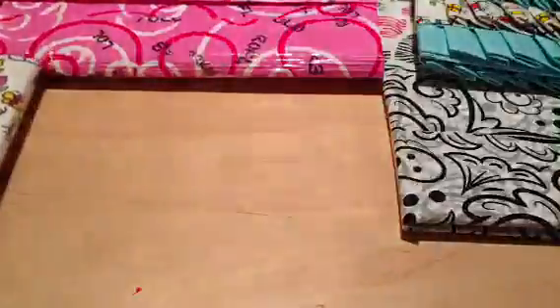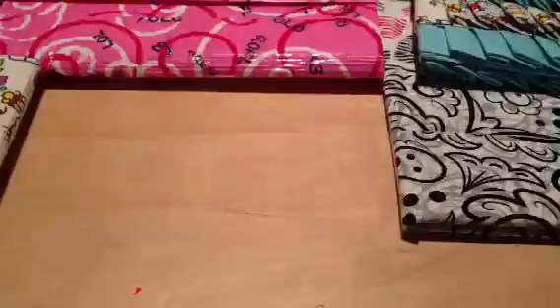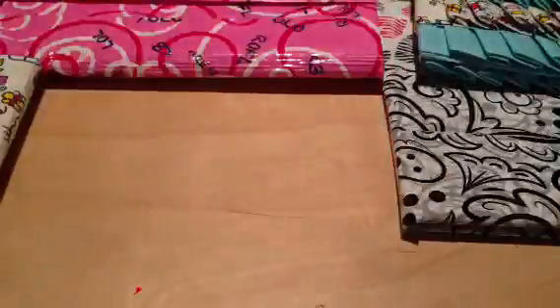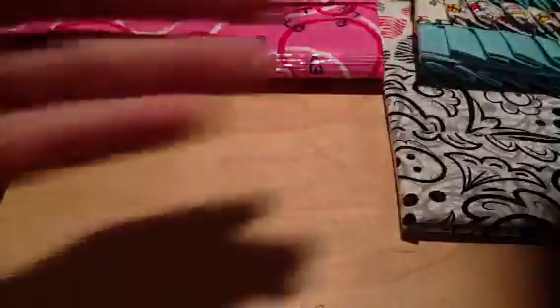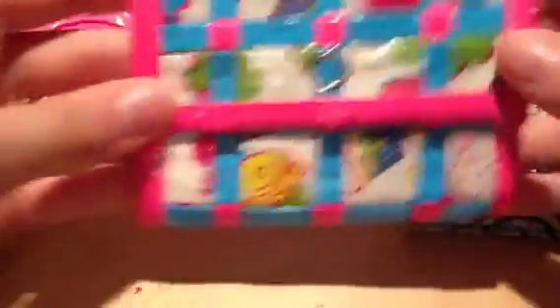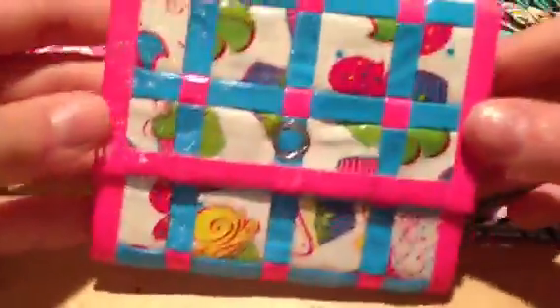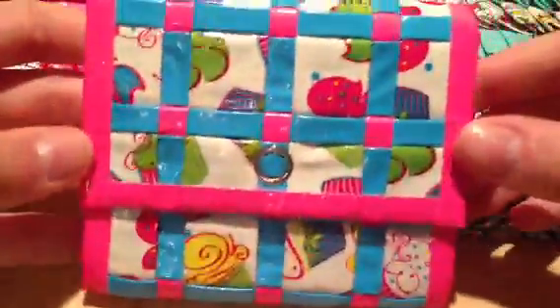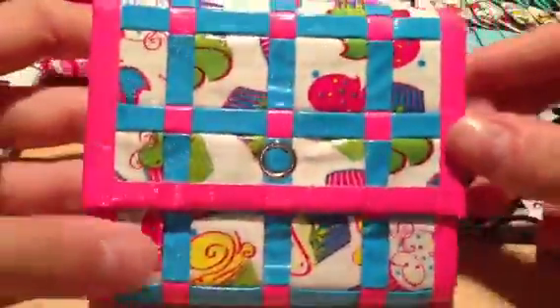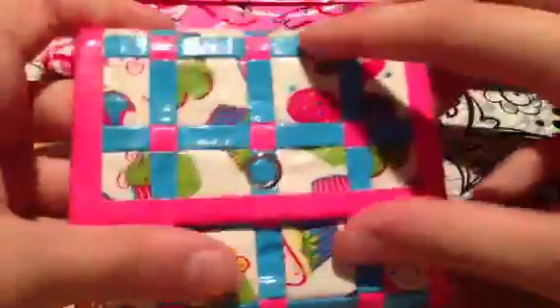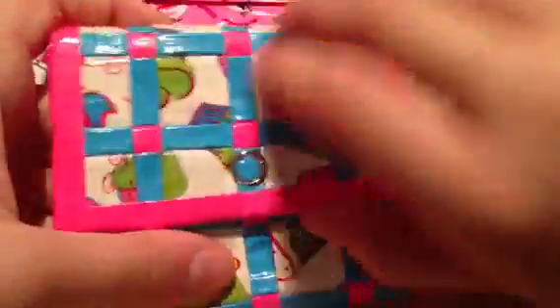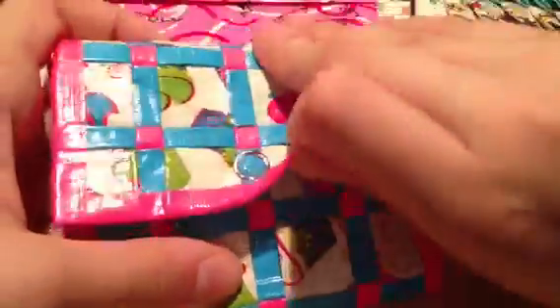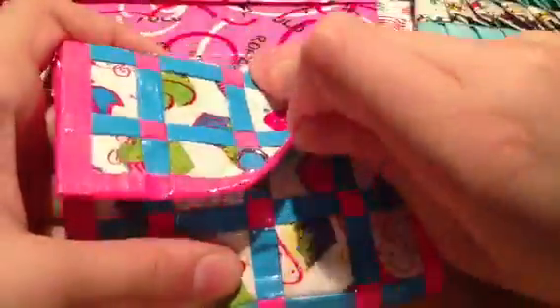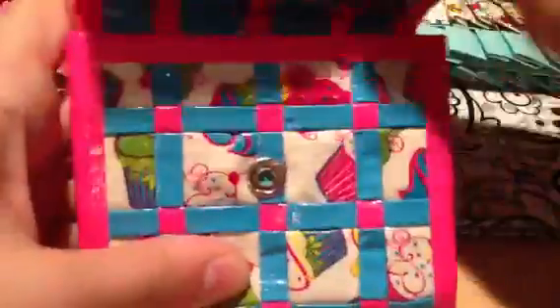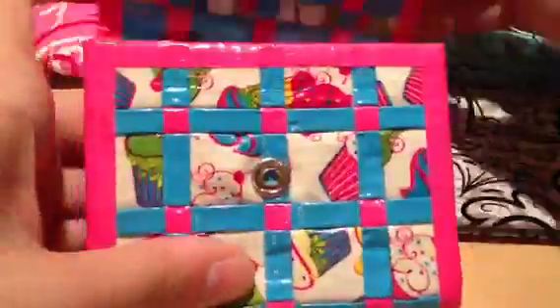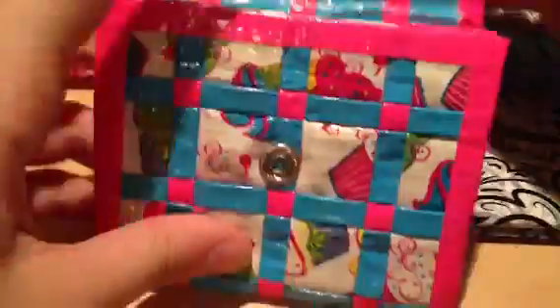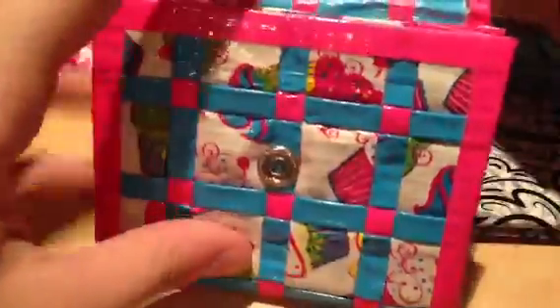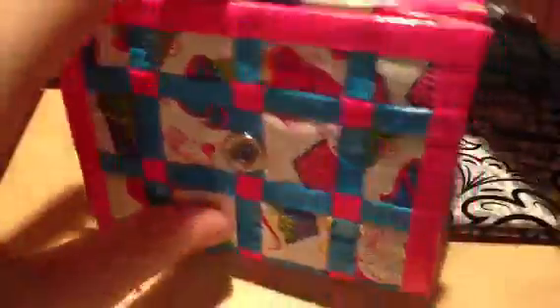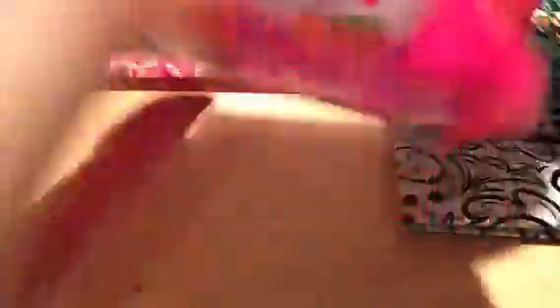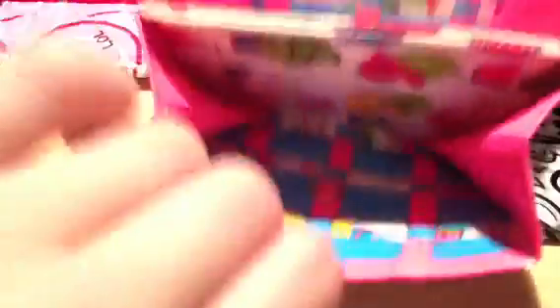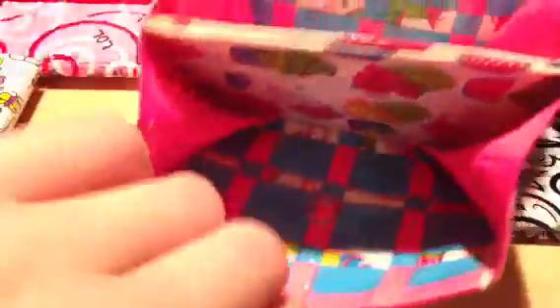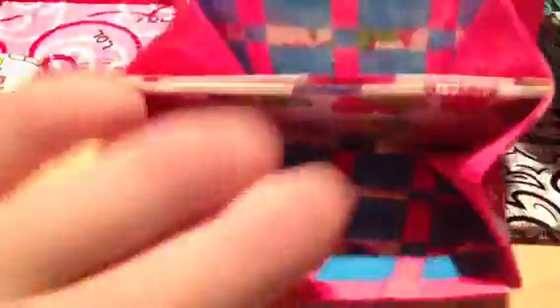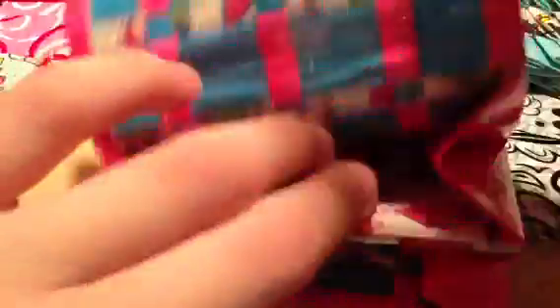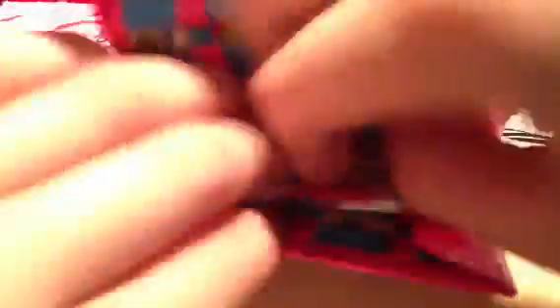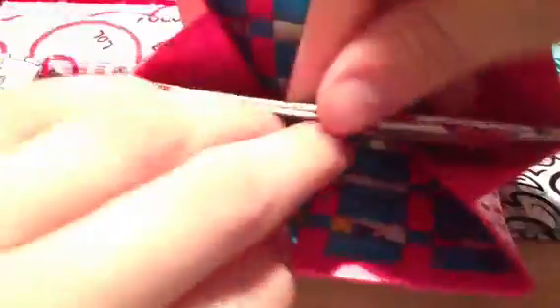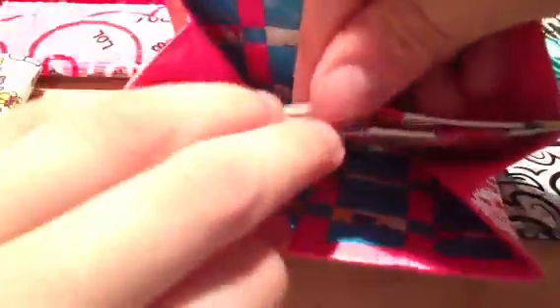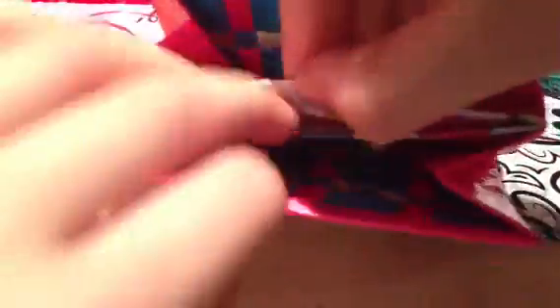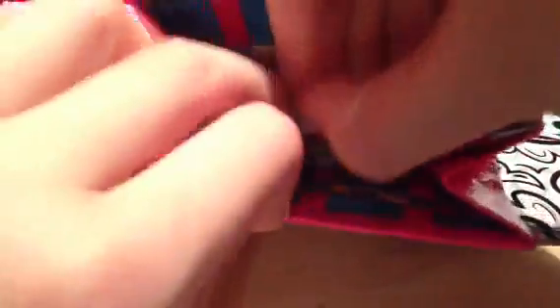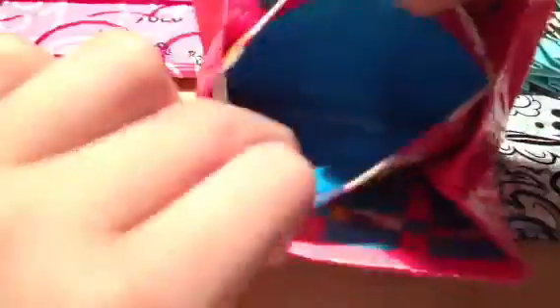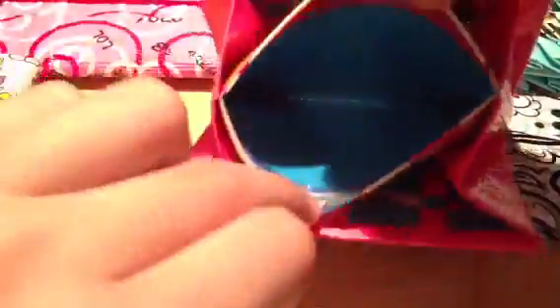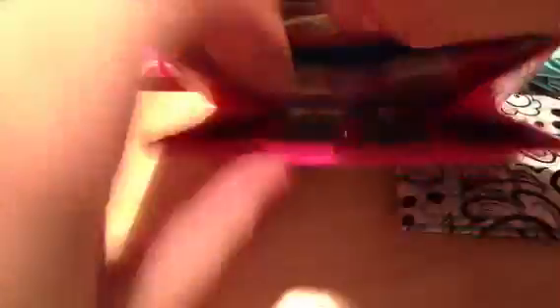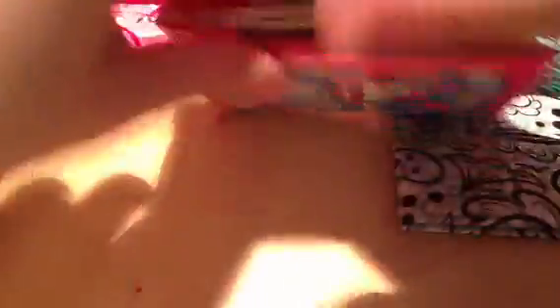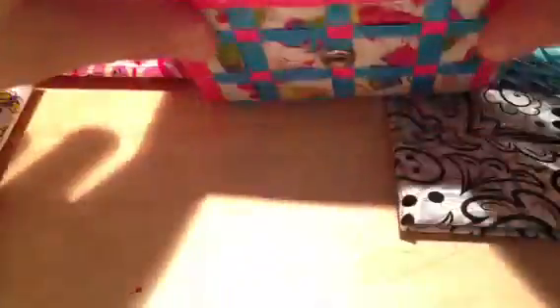Next I make mini woven snap accordions. This one is cupcake electric blue and pink, and it has 2 accordion sections and the ziplock pouch.